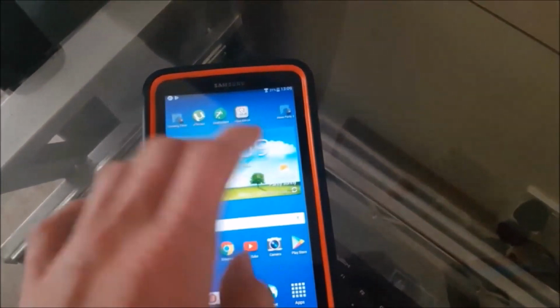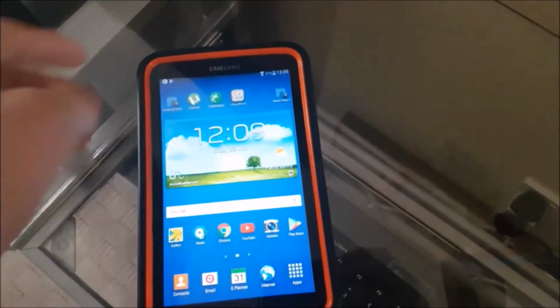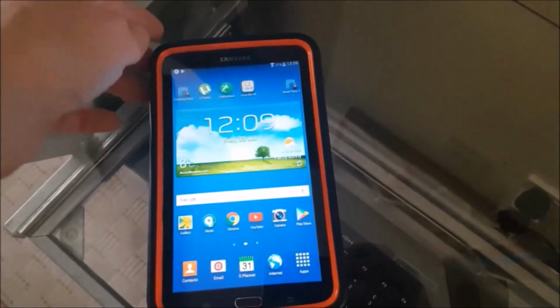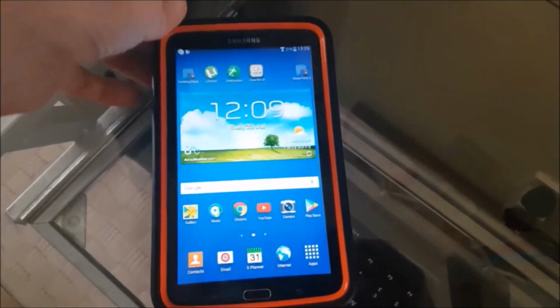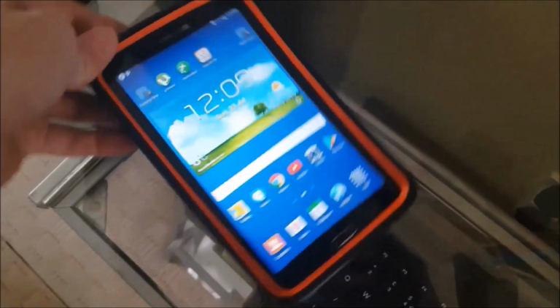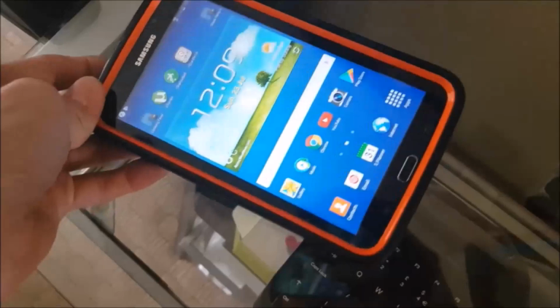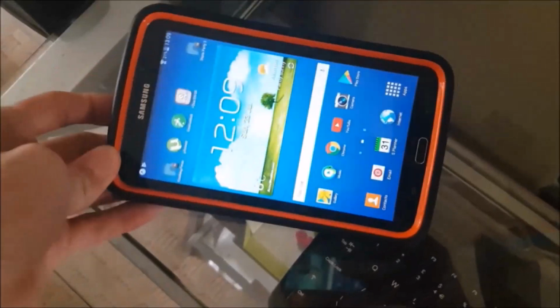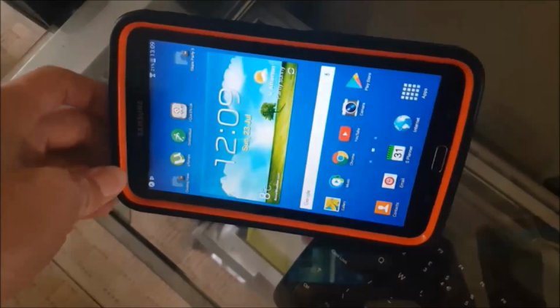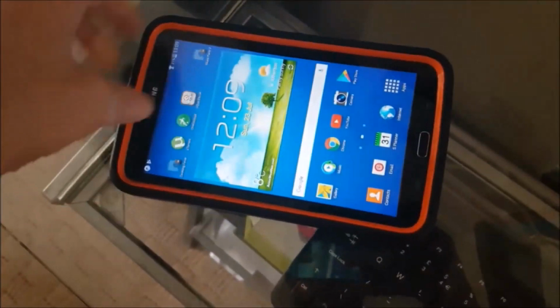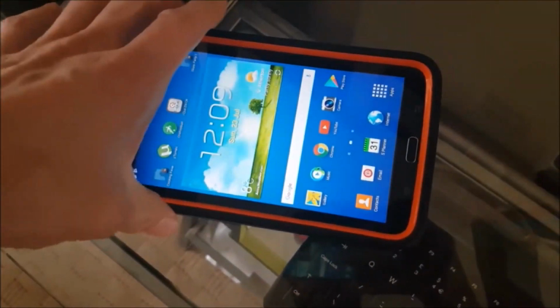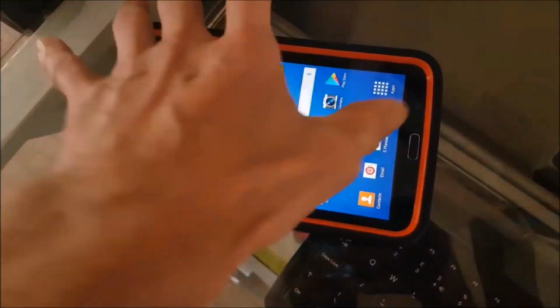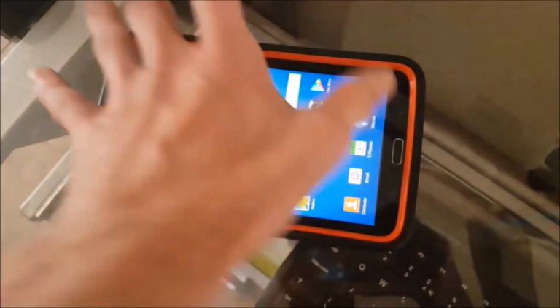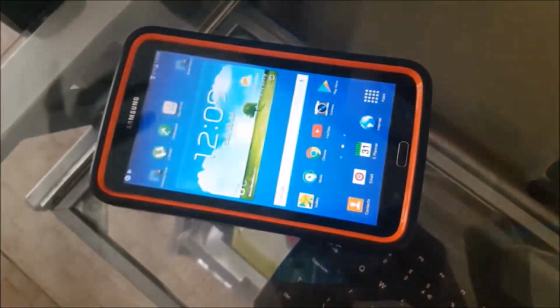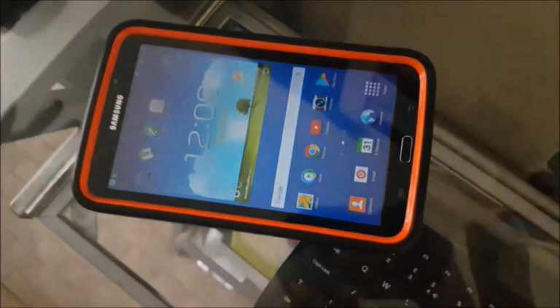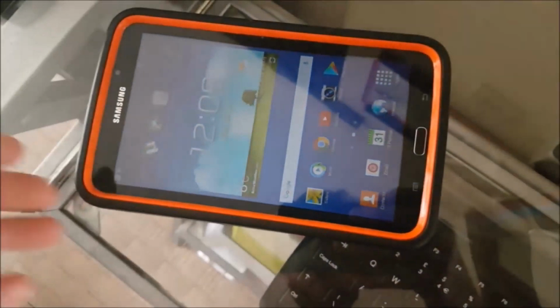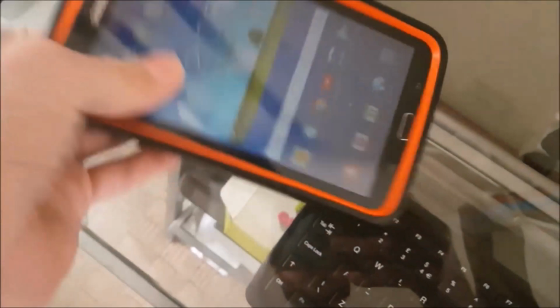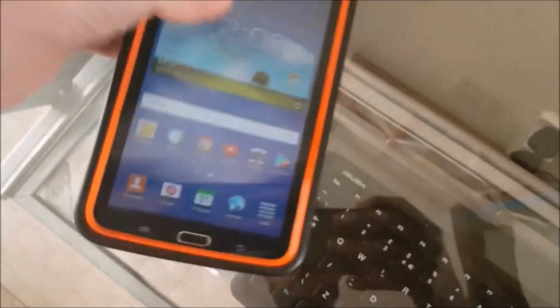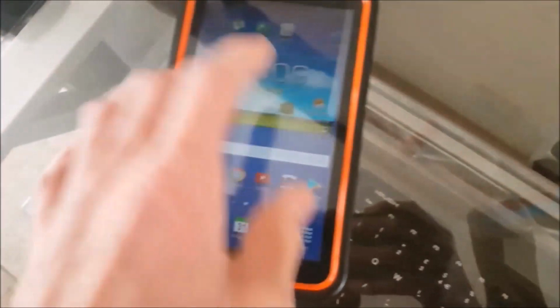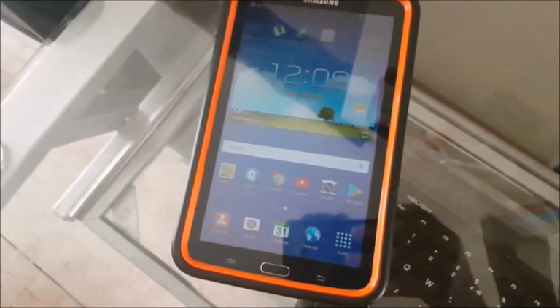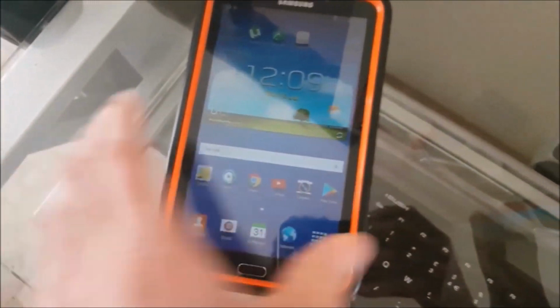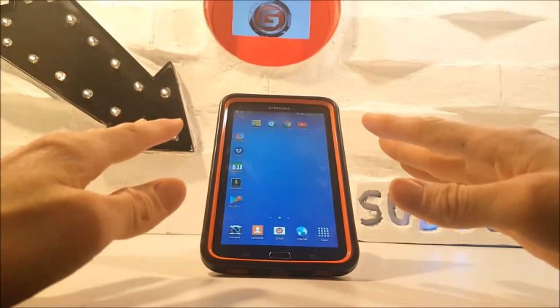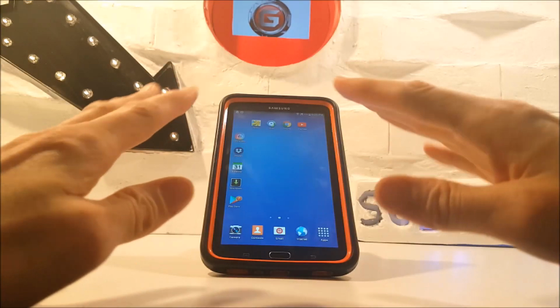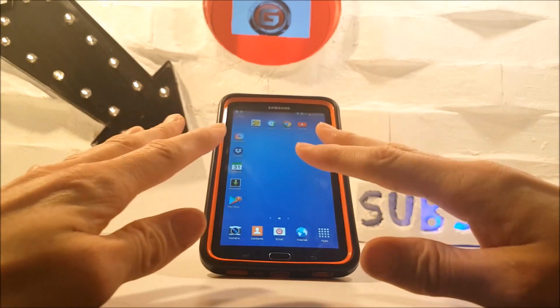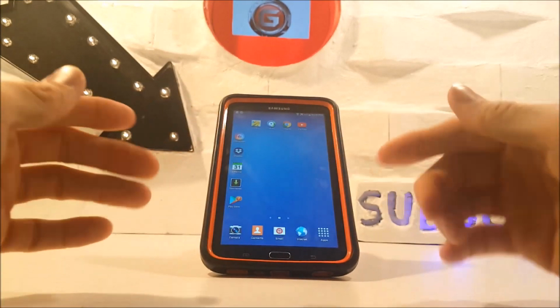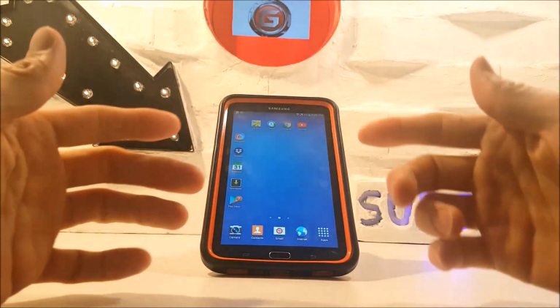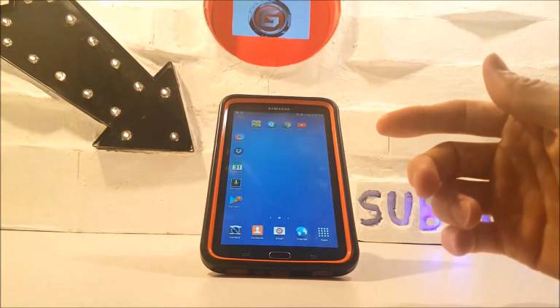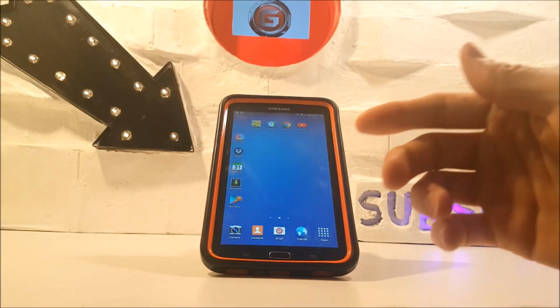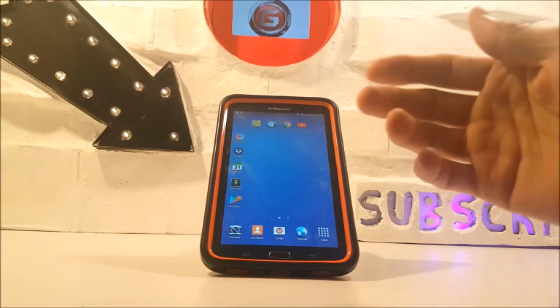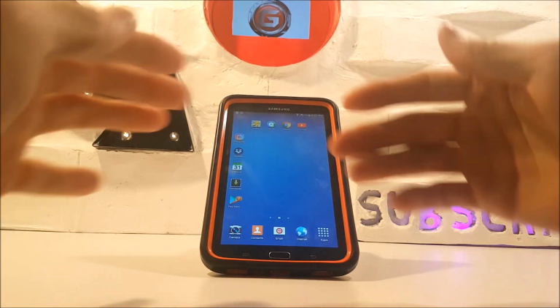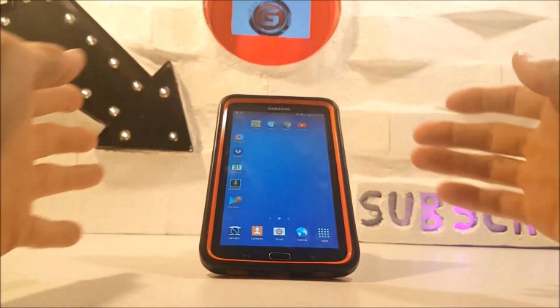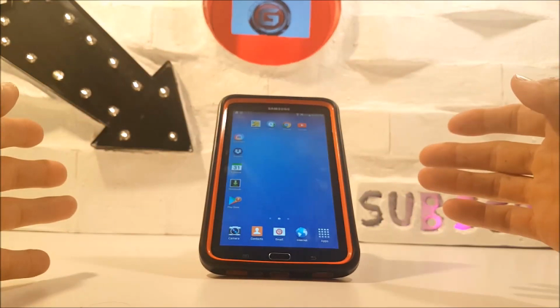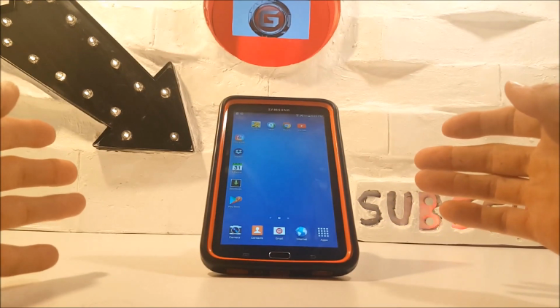This is a well-known common problem: when the memory is running low on a Samsung tablet, the screen becomes unresponsive. Because I've had a lot of feedback on the clarity of the video I uploaded, I just want to tell you guys once again how to get your screen working again.